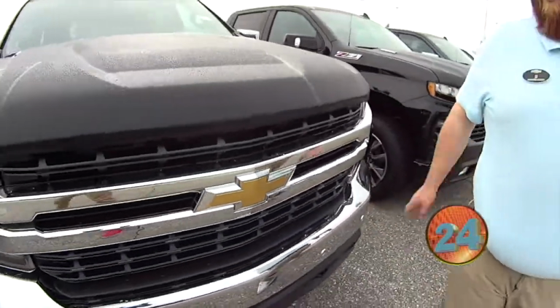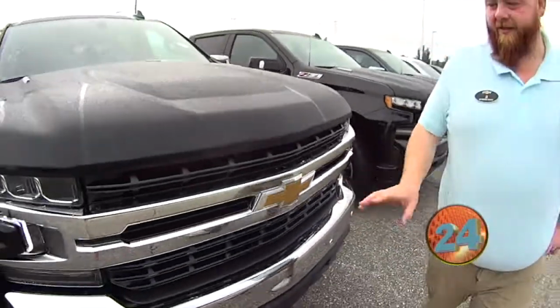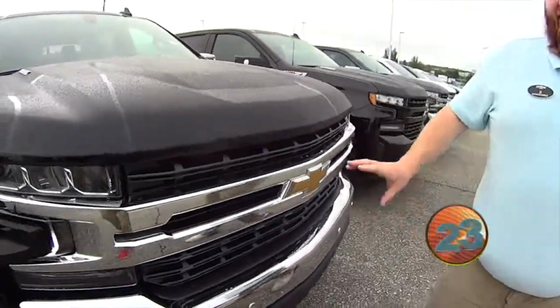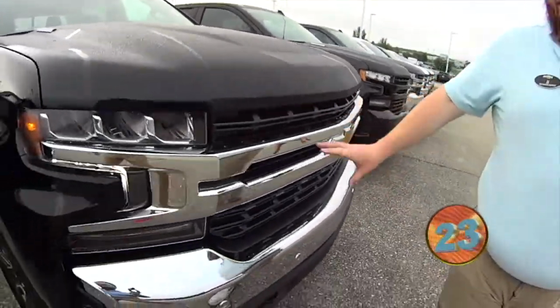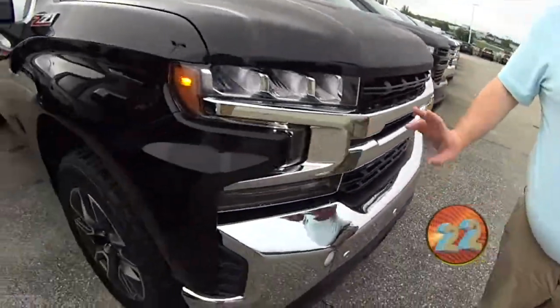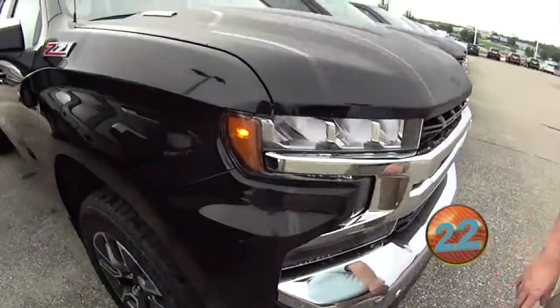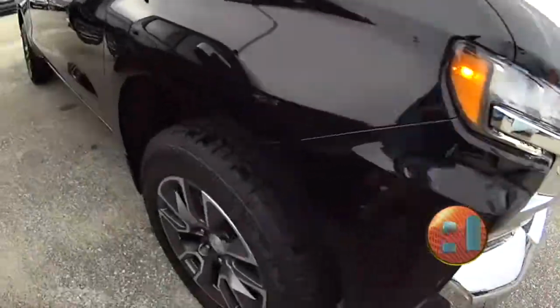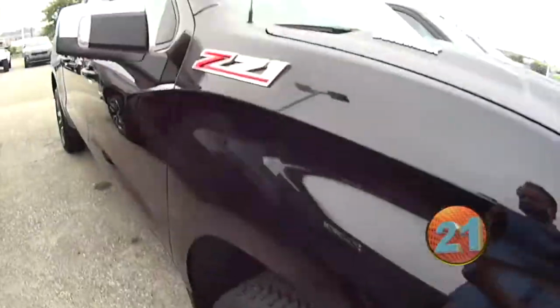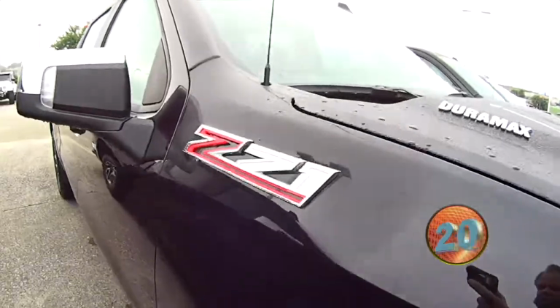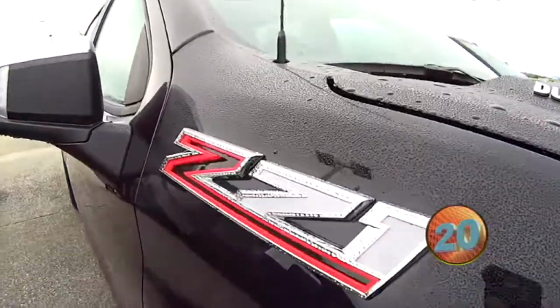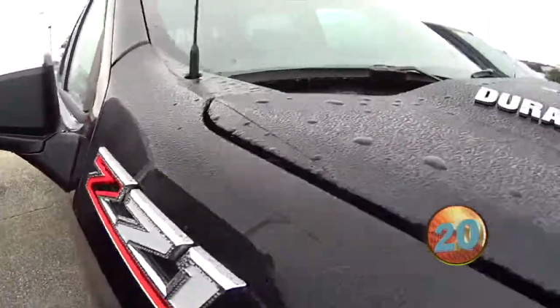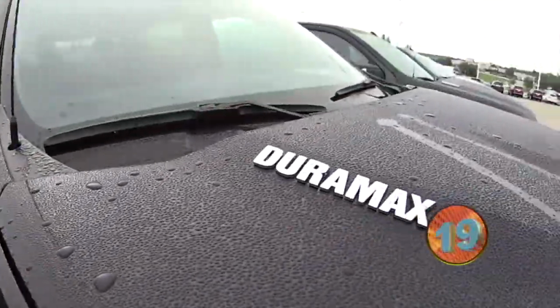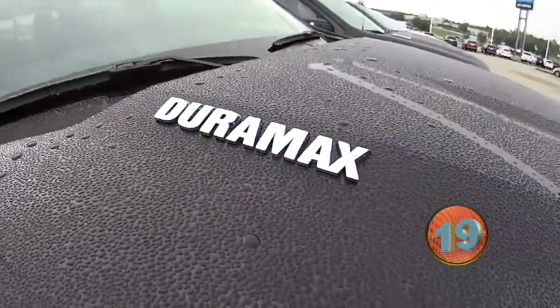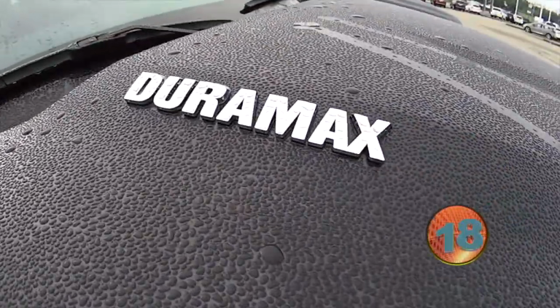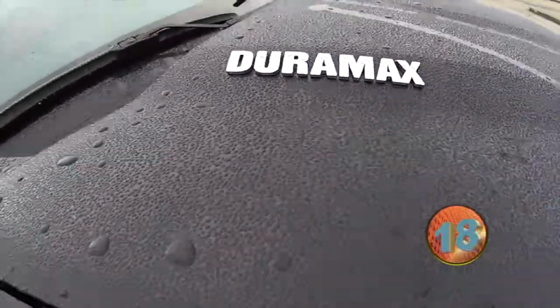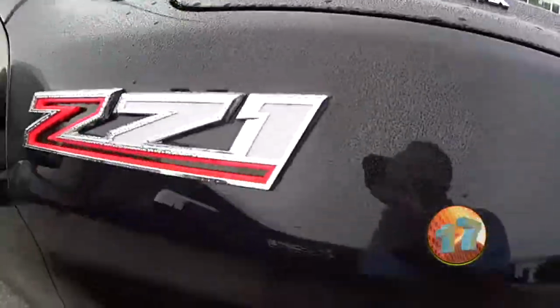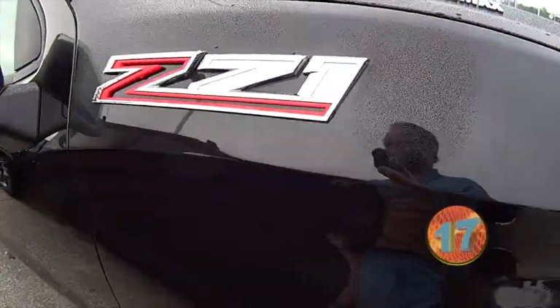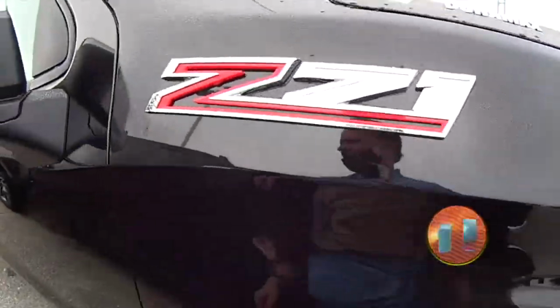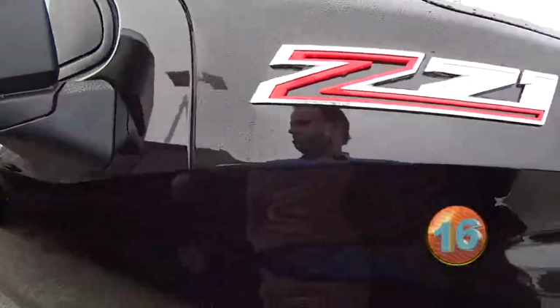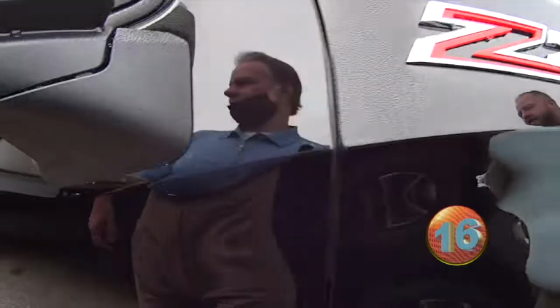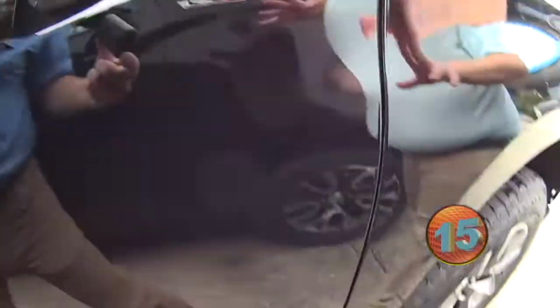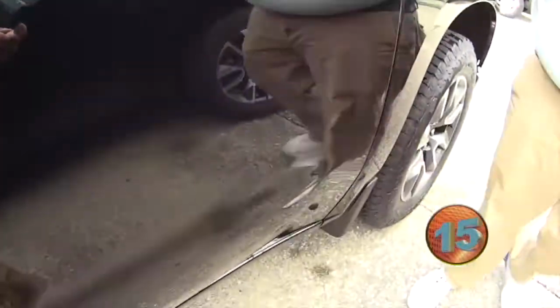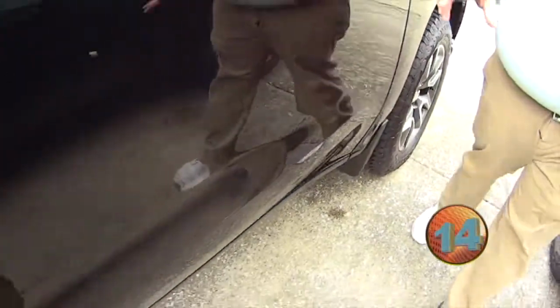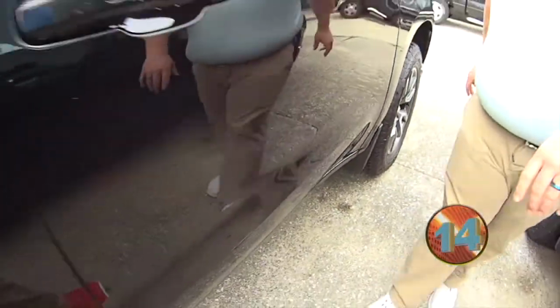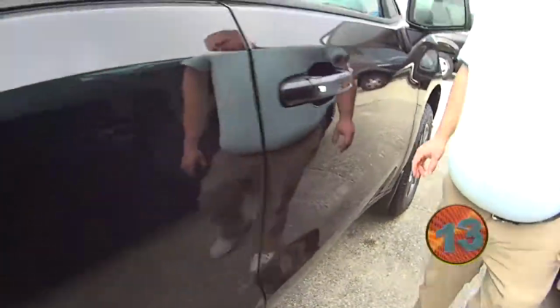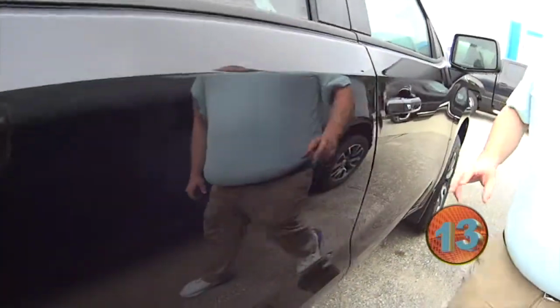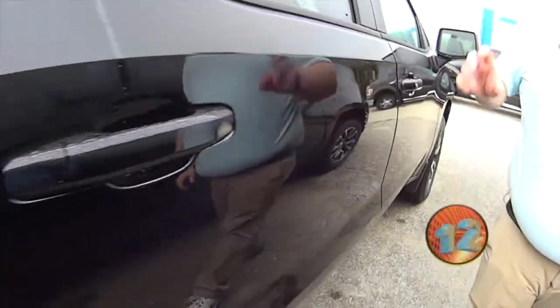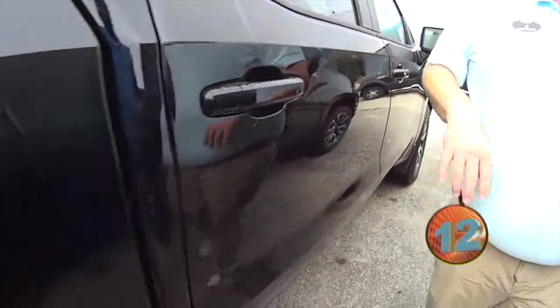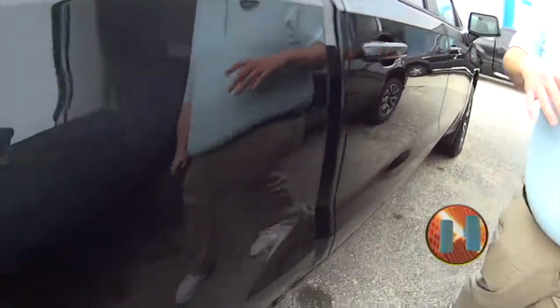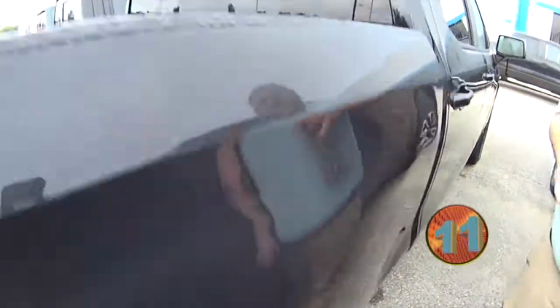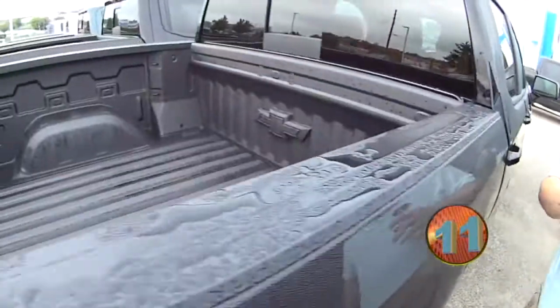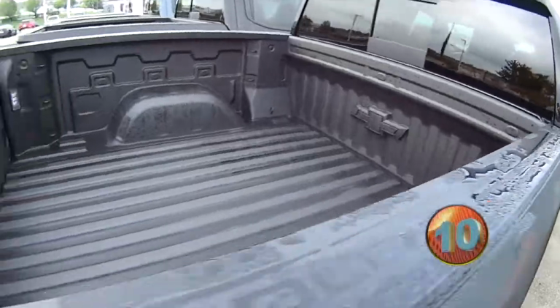It is nice. From the buffer grille, LED lighting. Of course, it is a Z71, so you know it's ready to go off-road. Duramax. It does not have steps on it, but that is an option — you can put them on there. It's got a spray-in bed liner from the factory and LED lighting.